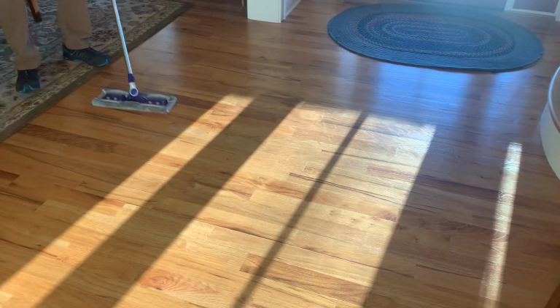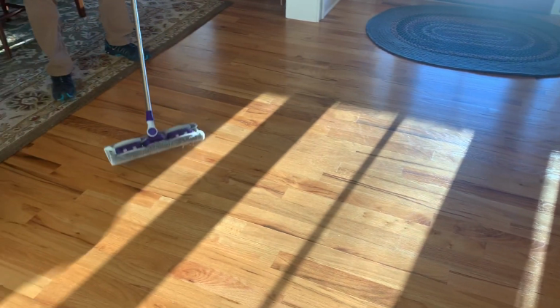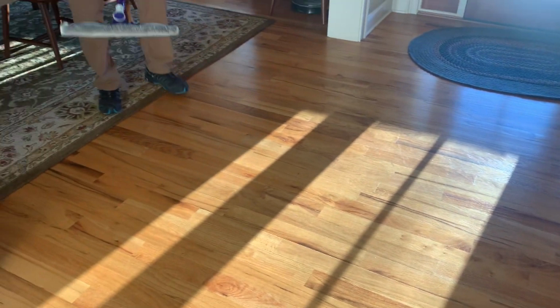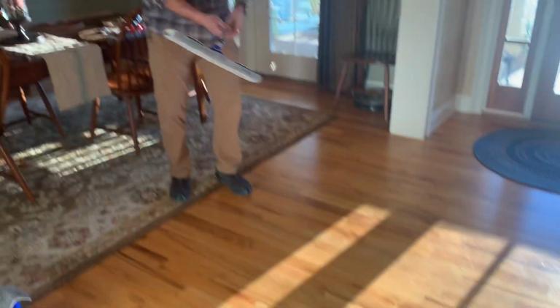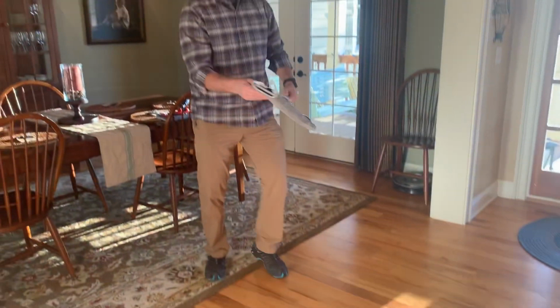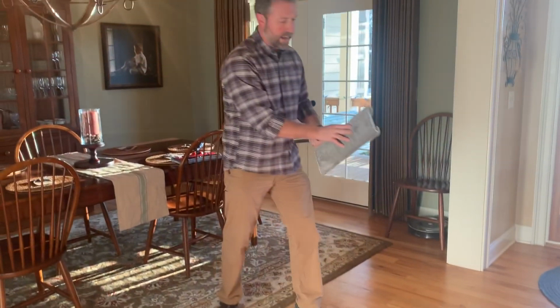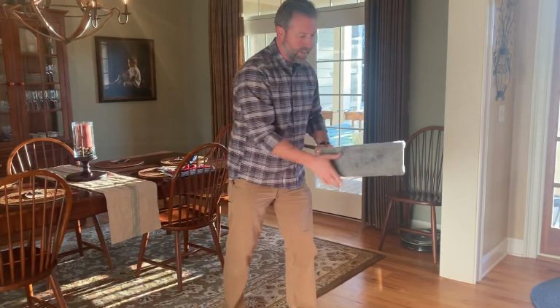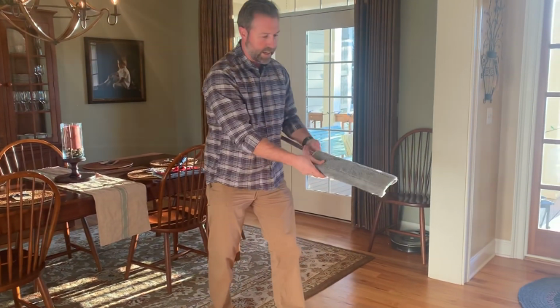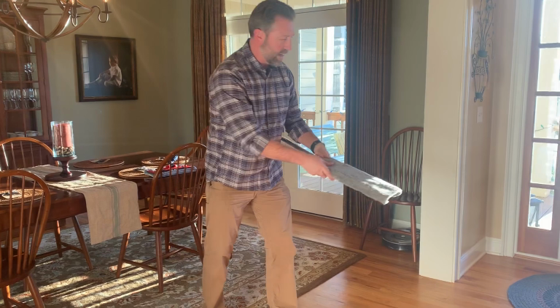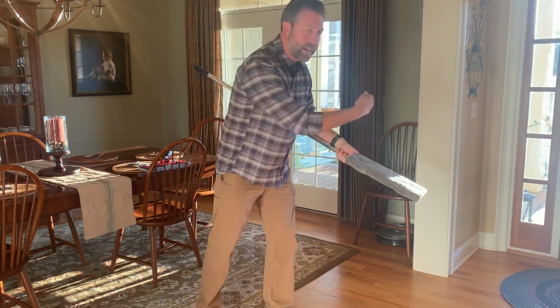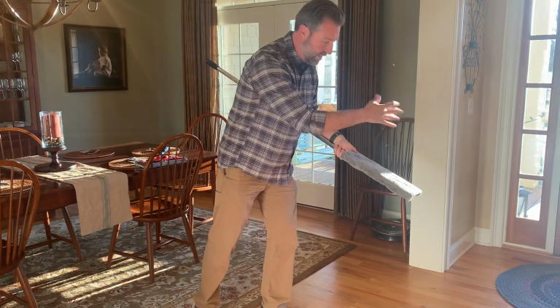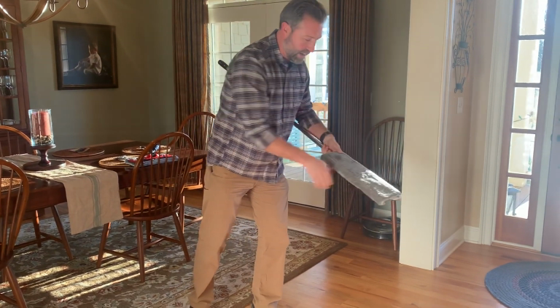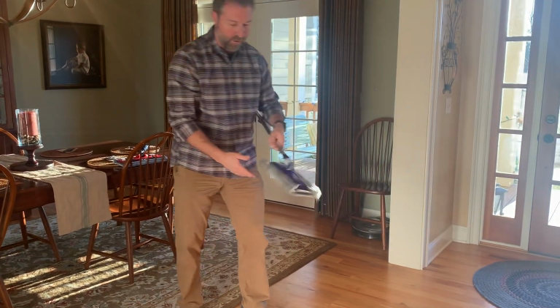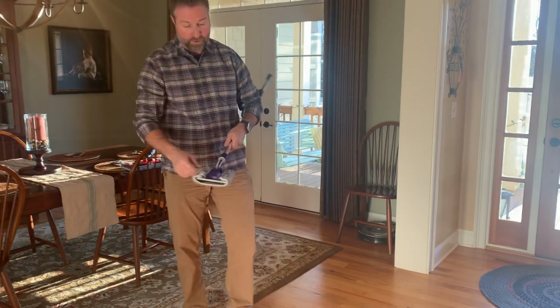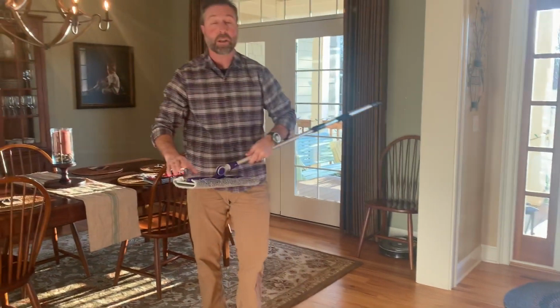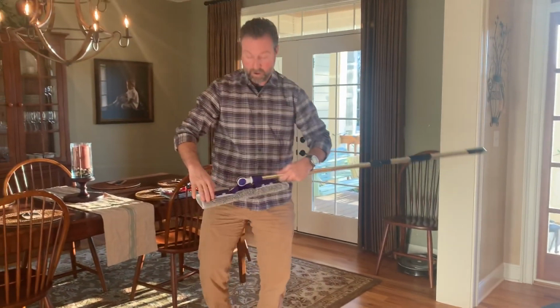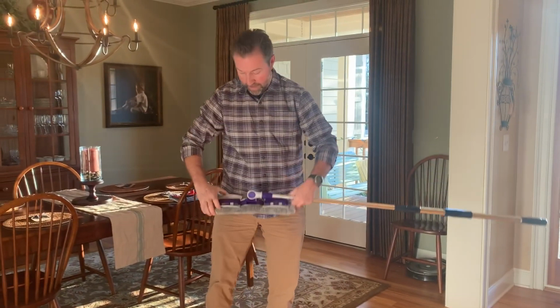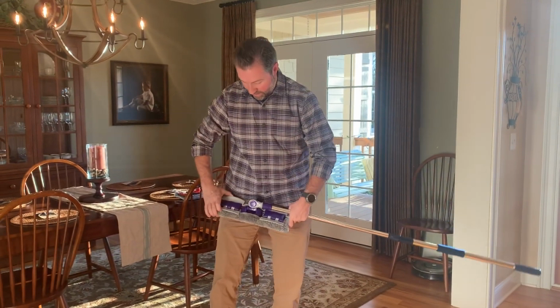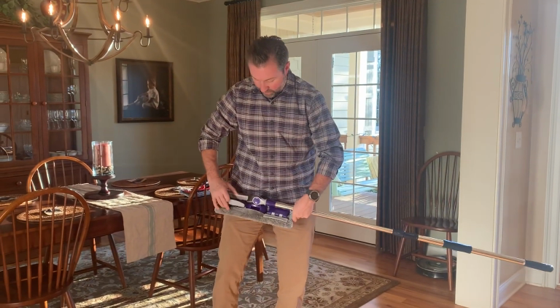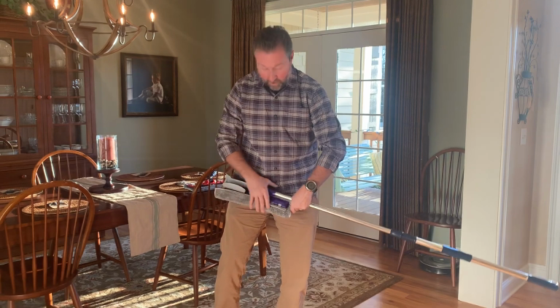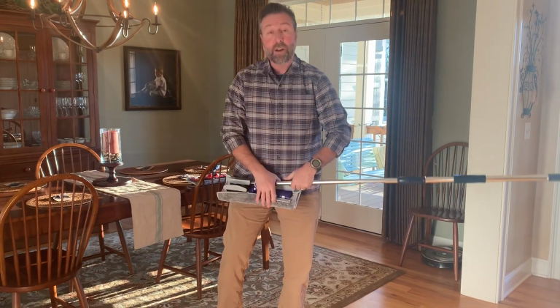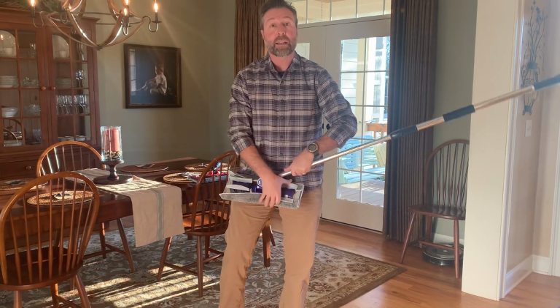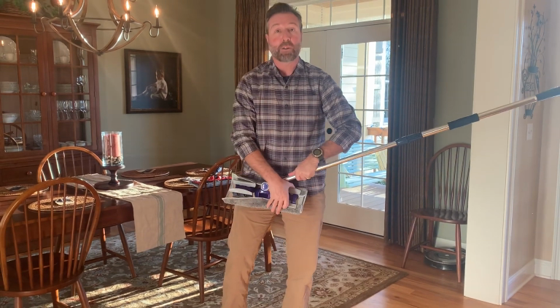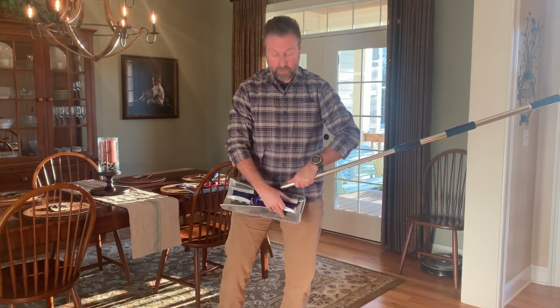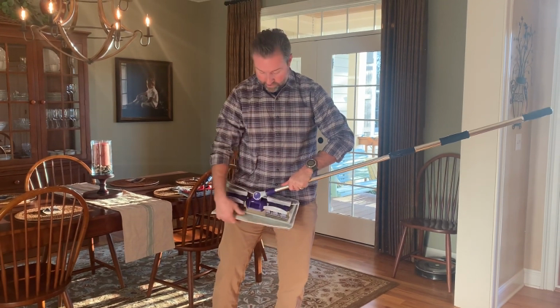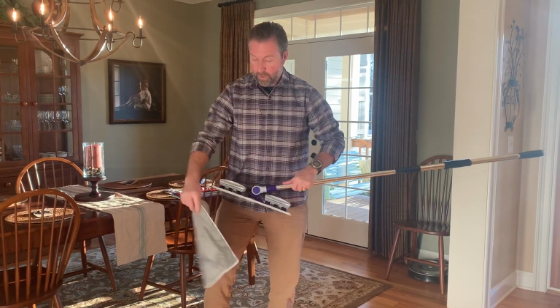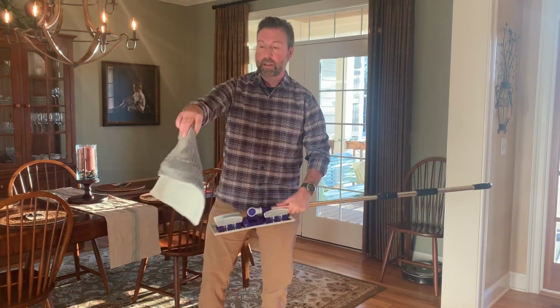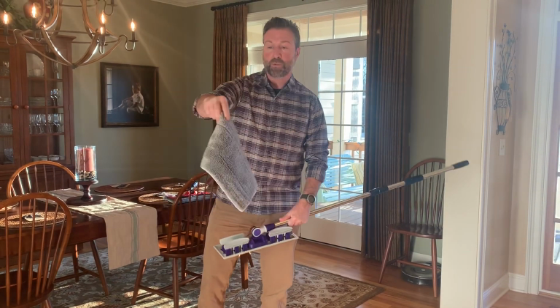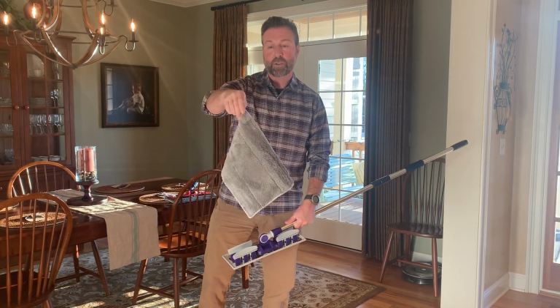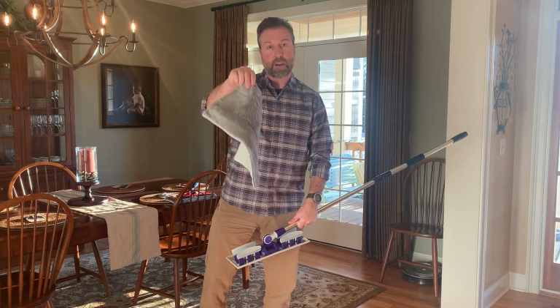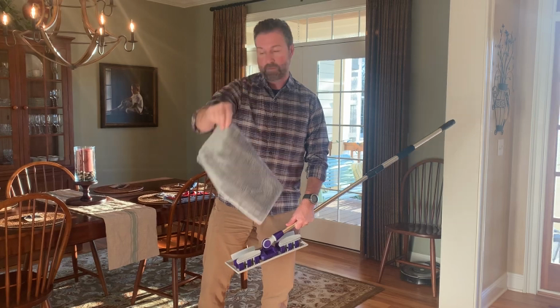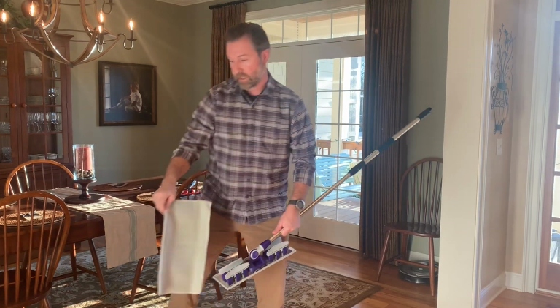When you get ready to take it outside, you can take it up, take it outside and shake it off, or you can throw it in your wash. Just like with any of our Flylady microfiber products, we recommend that you do not use any fabric softeners on these.